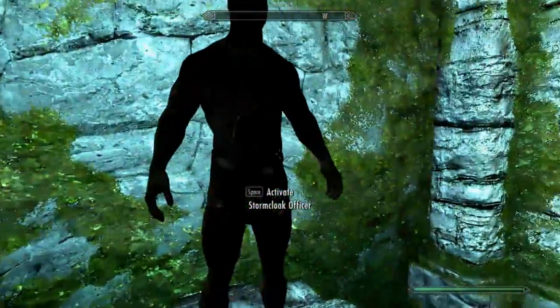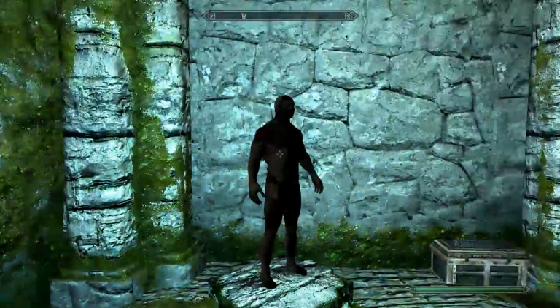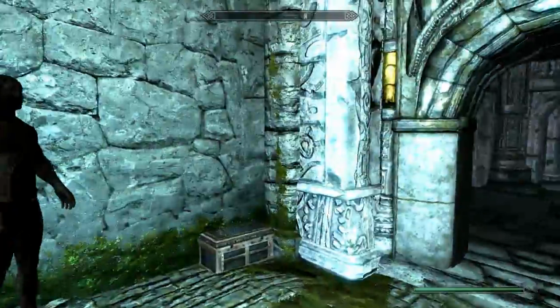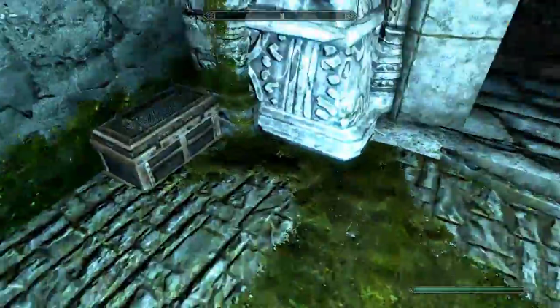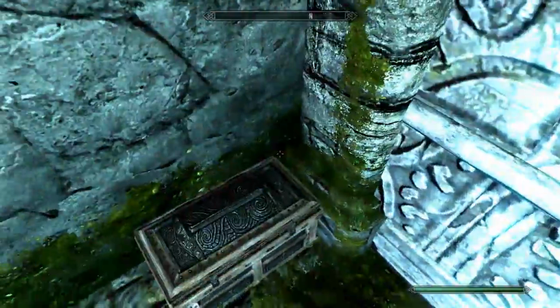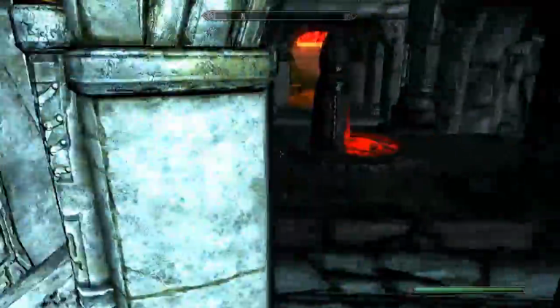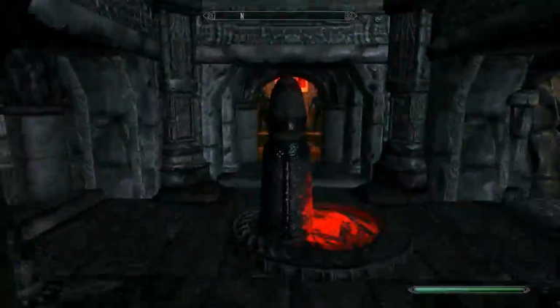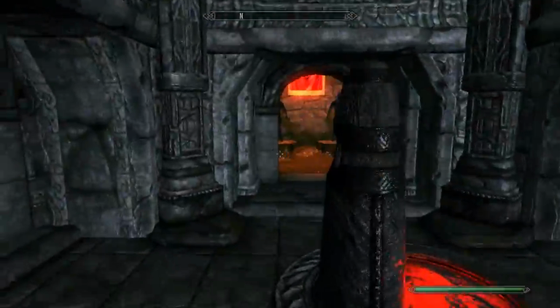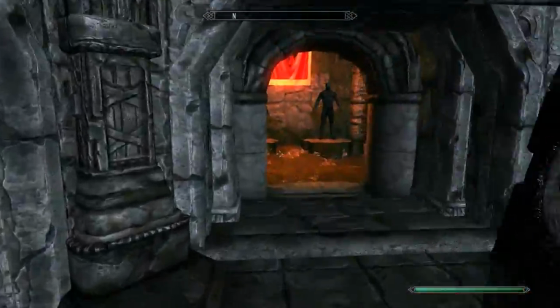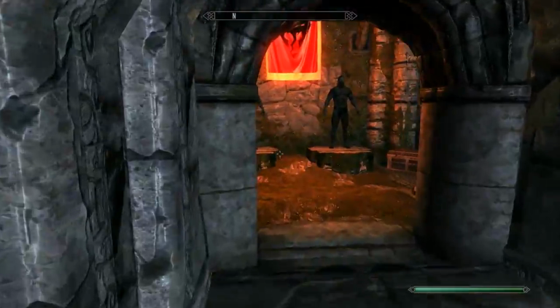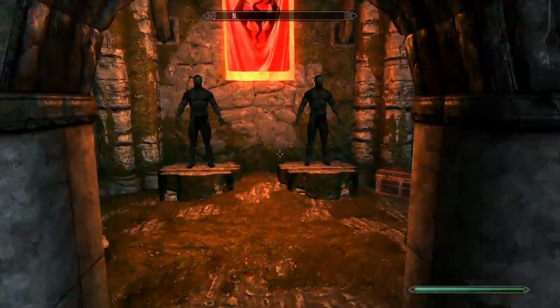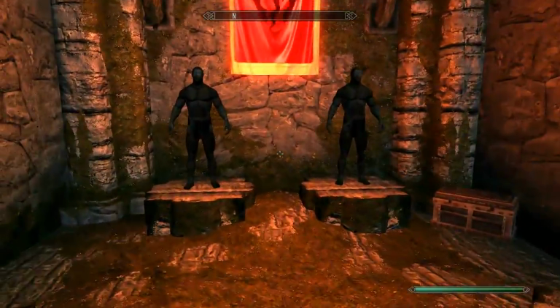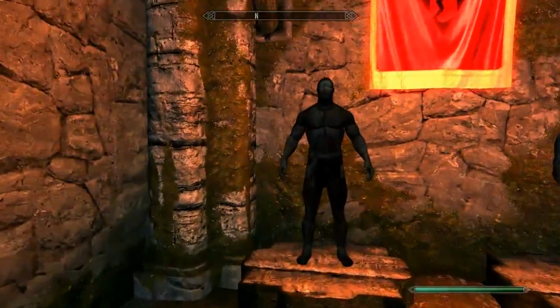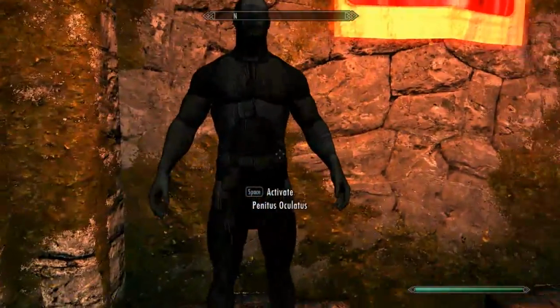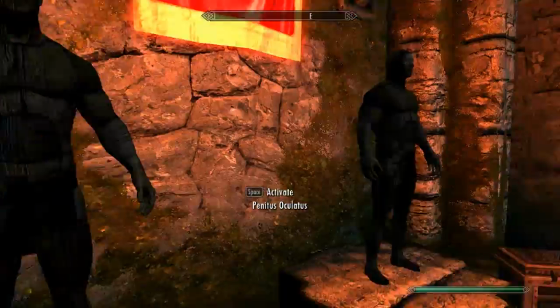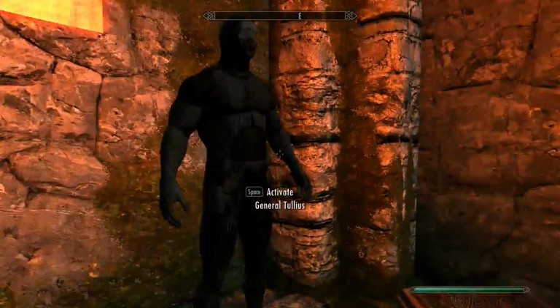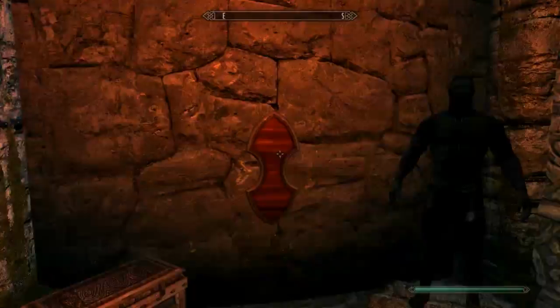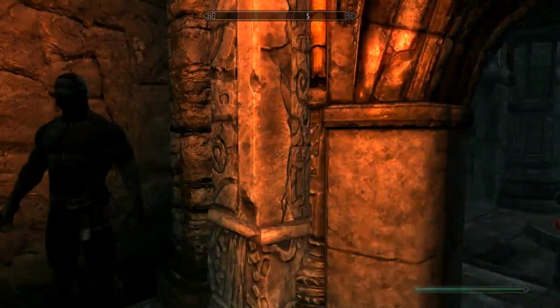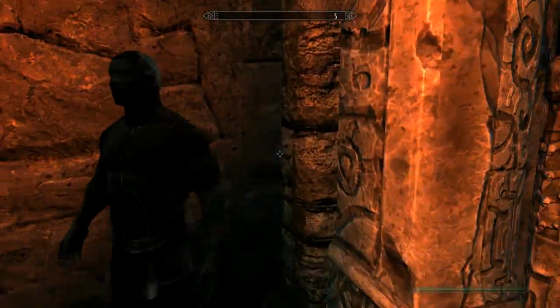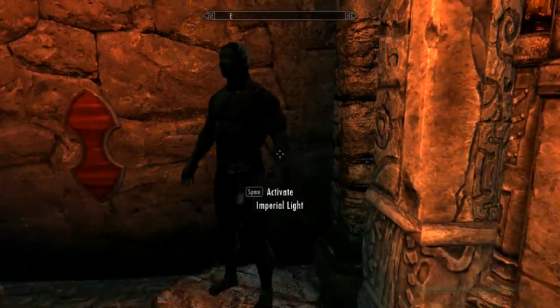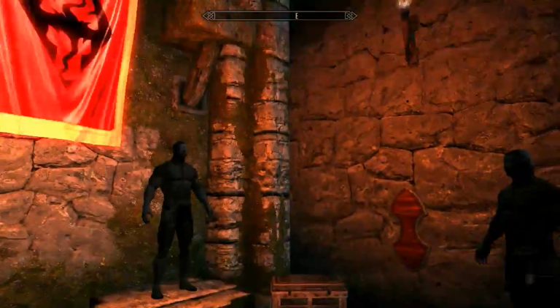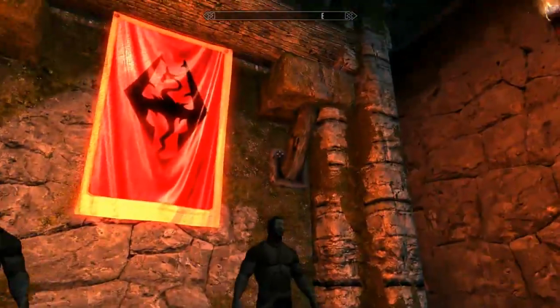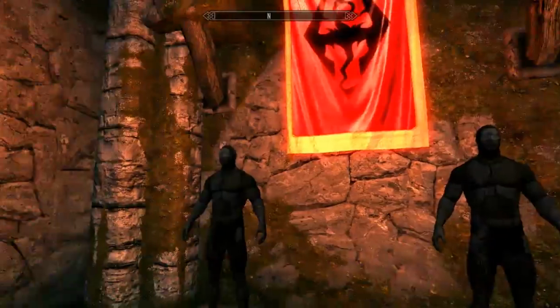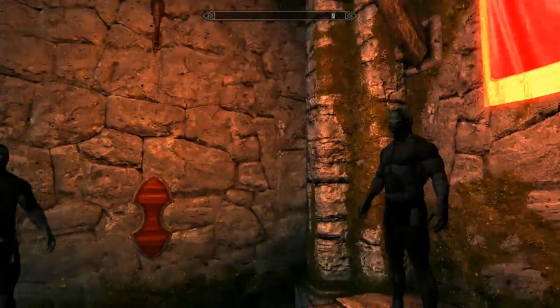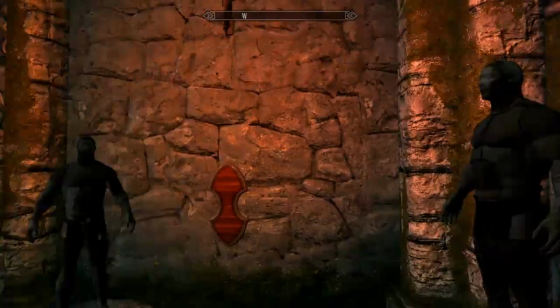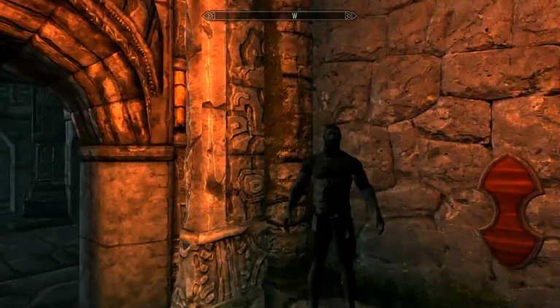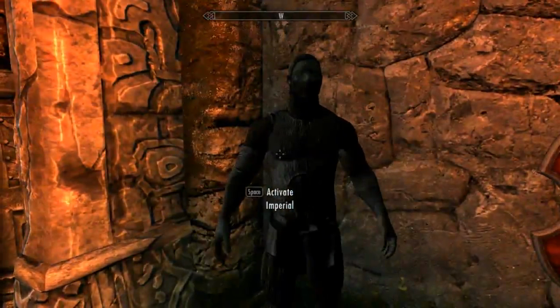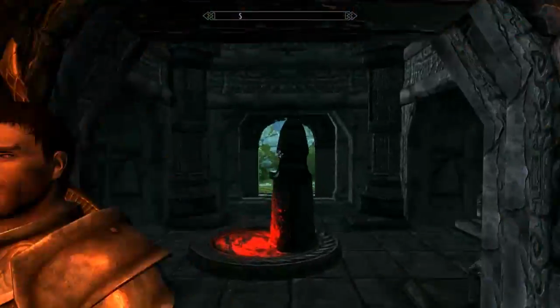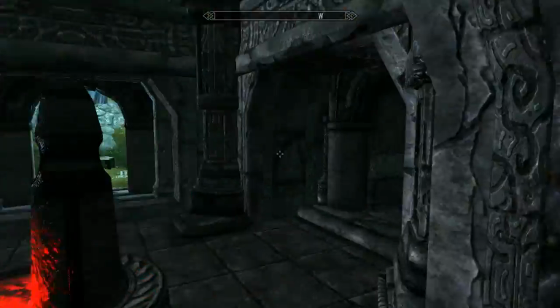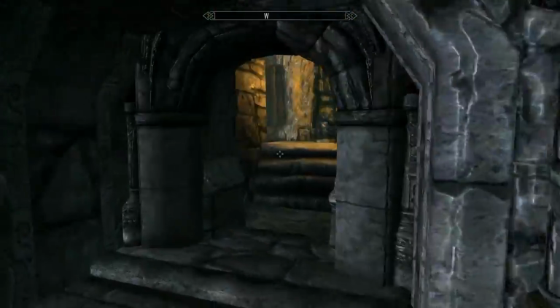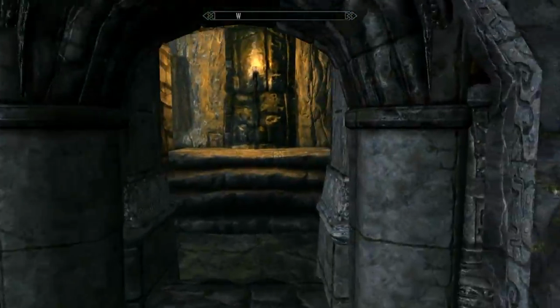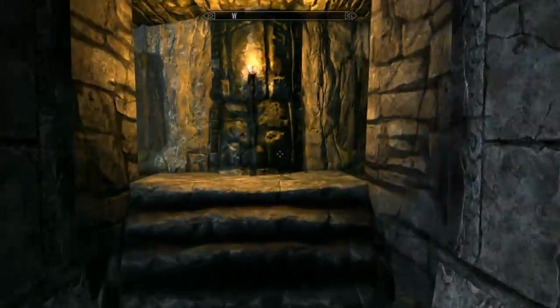Some more nature stuff. Stormcloak. We'll just go ahead and burn that room — nah, I'm just kidding. It would have been a neat touch if they had the Imperials right across, and you know what? They do. Fantastic.